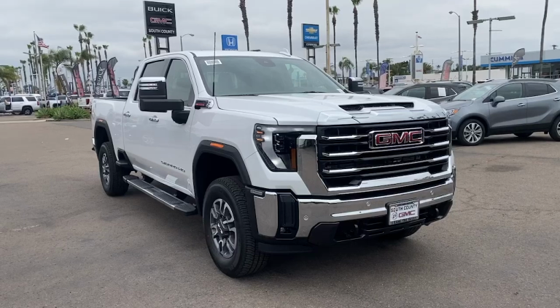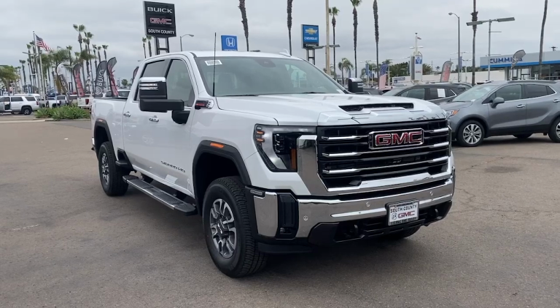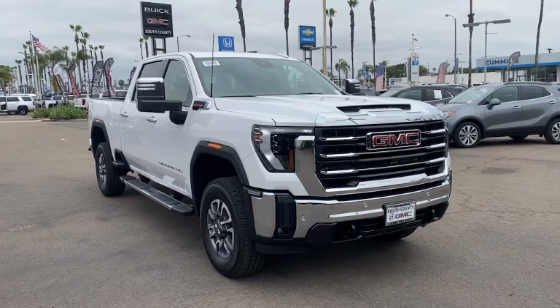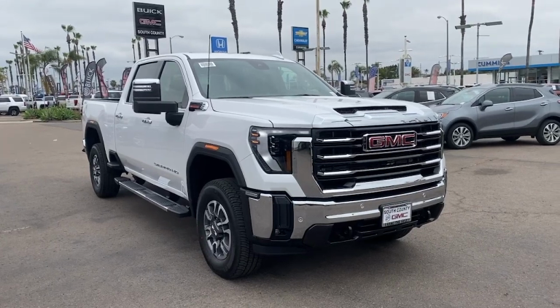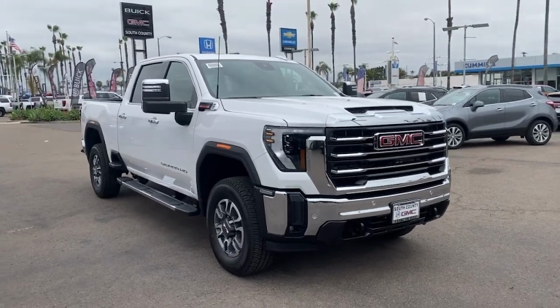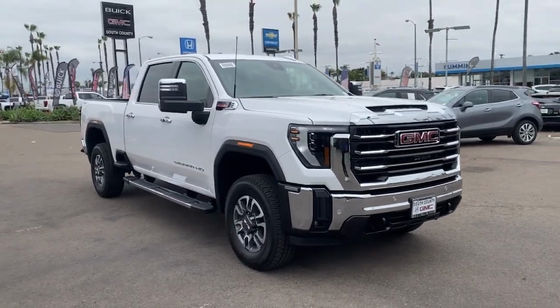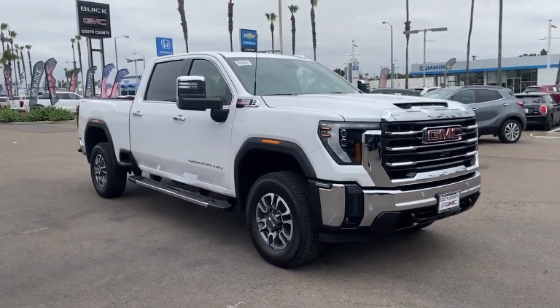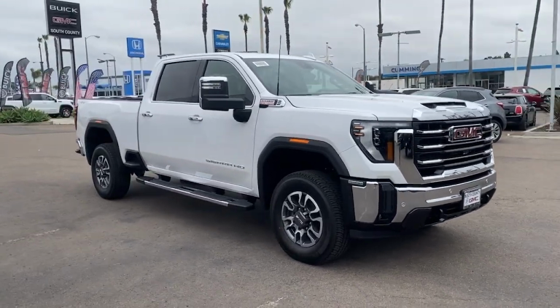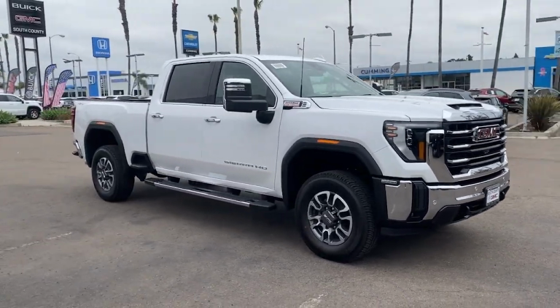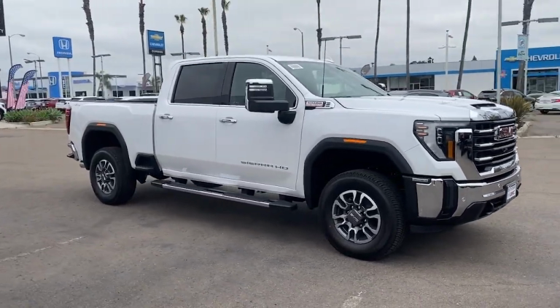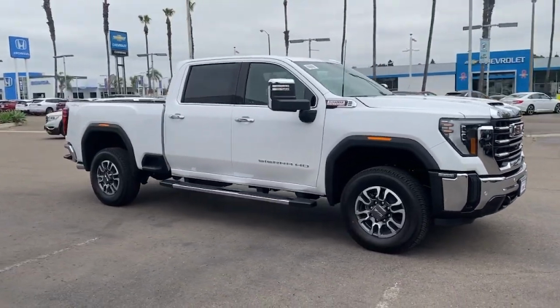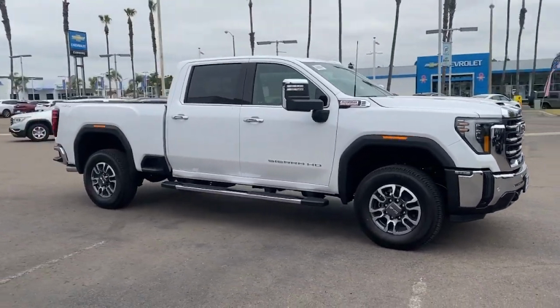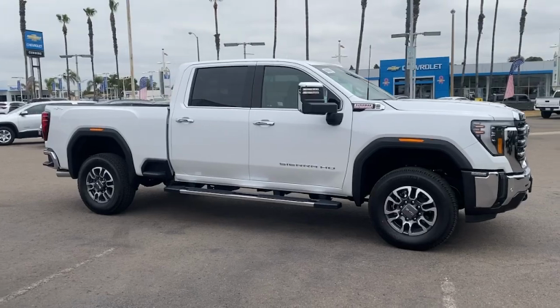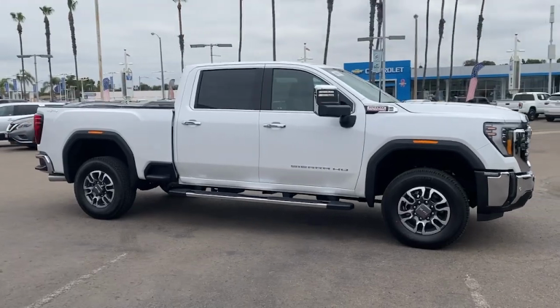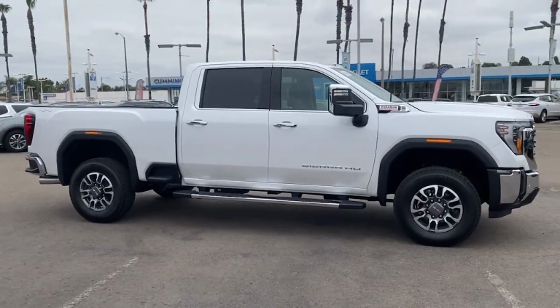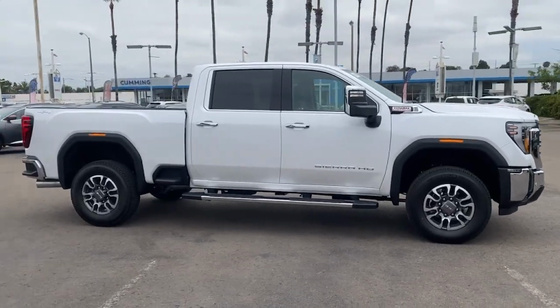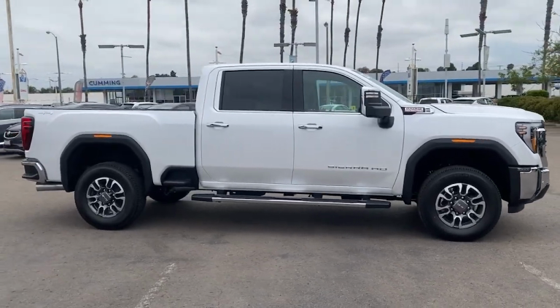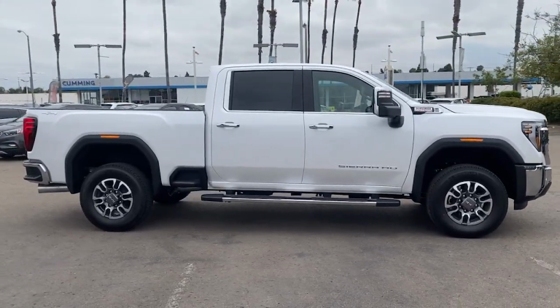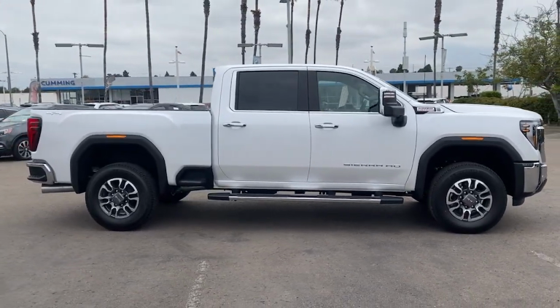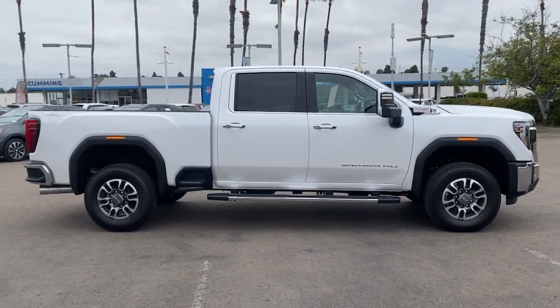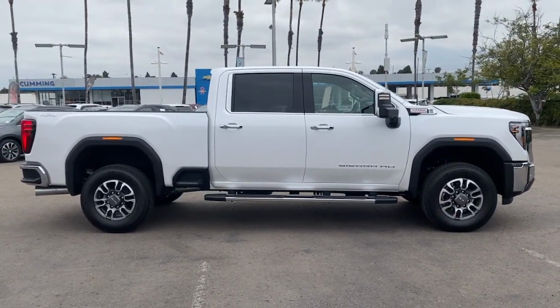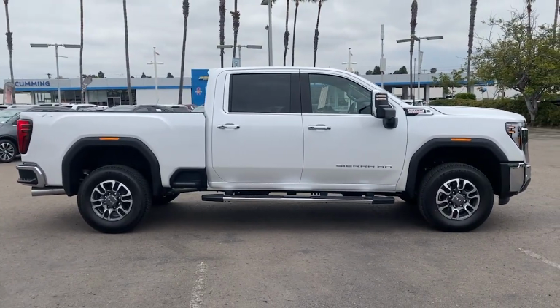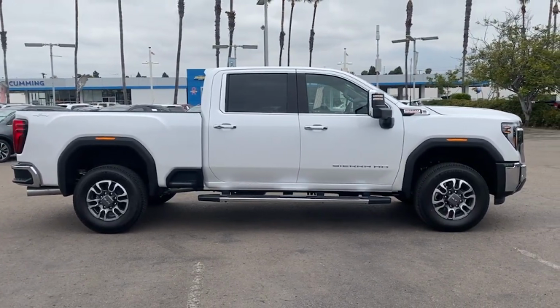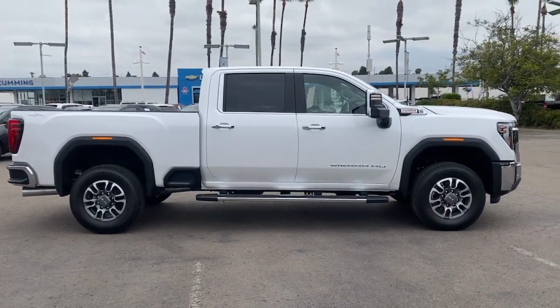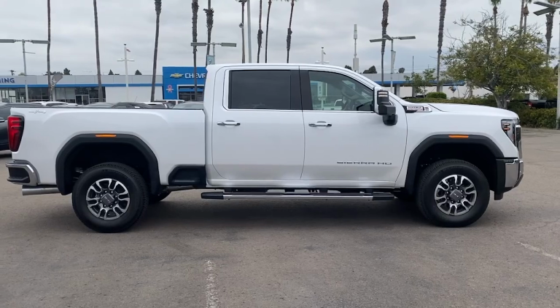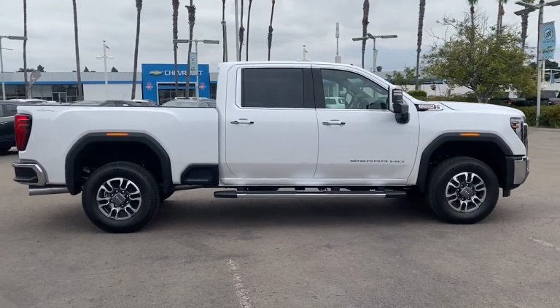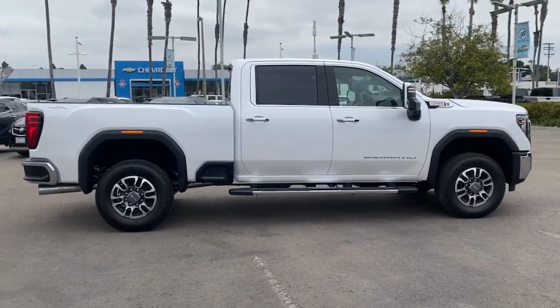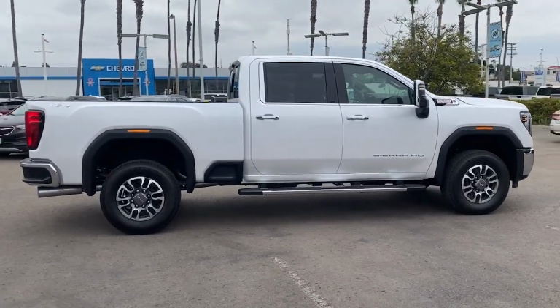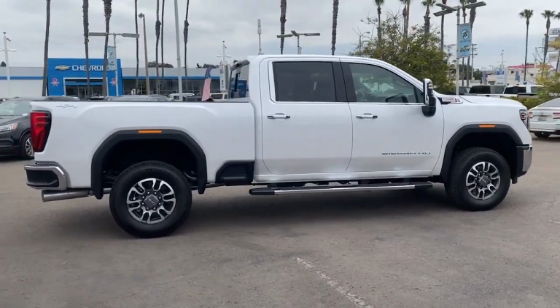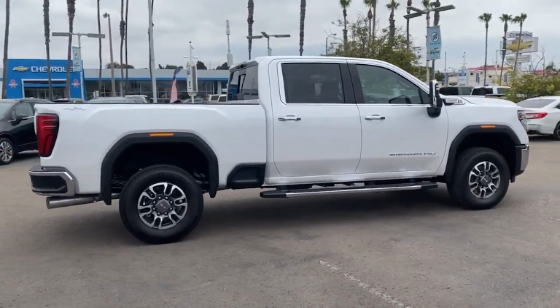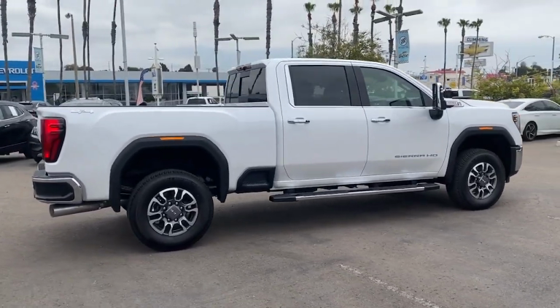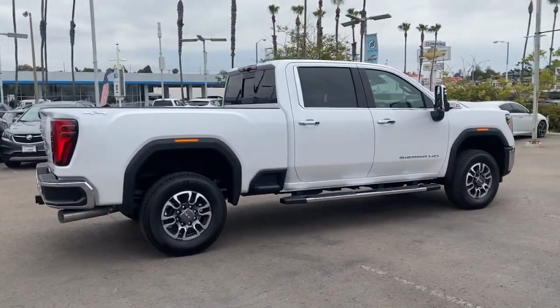Introducing the 2024 GMC Sierra HD. Here's an undeniably powerful Sierra HD that offers beefy towing and hauling capability, responsive steering and impressive maneuverability.